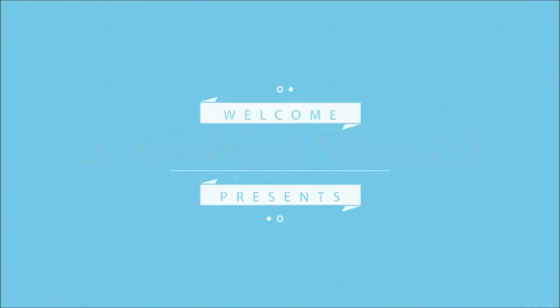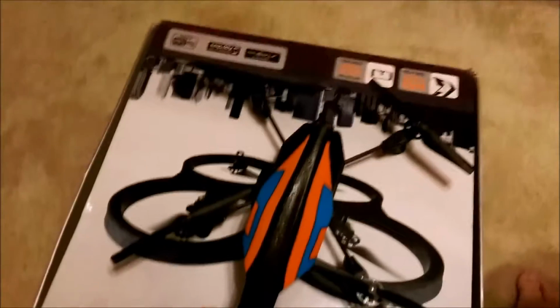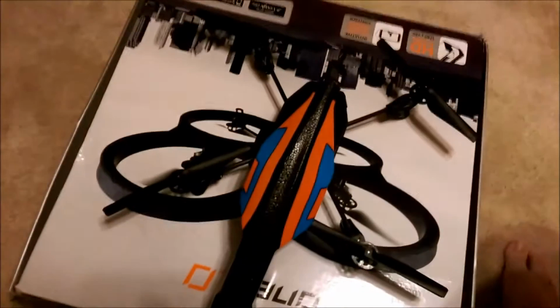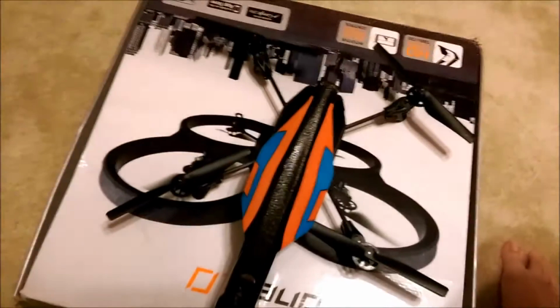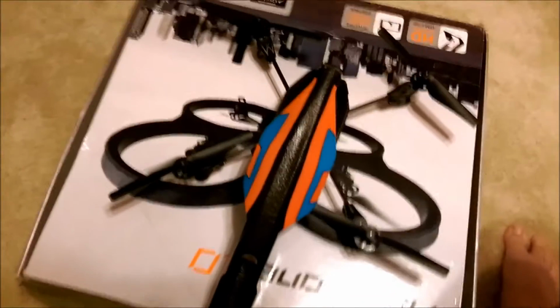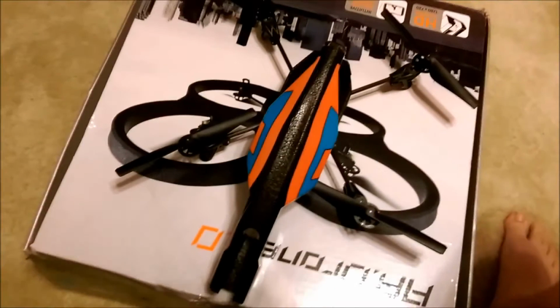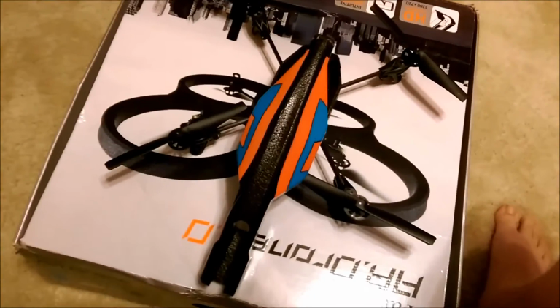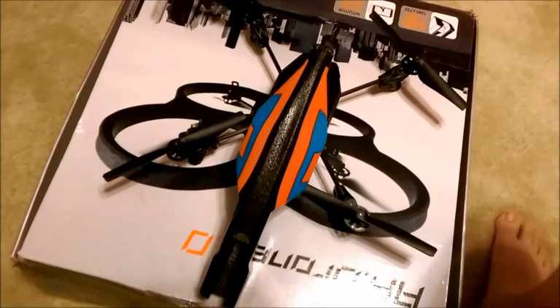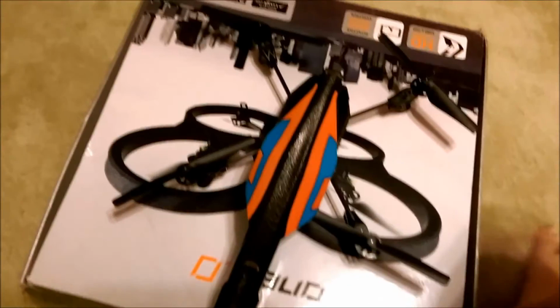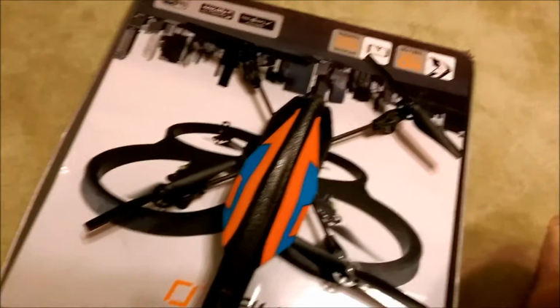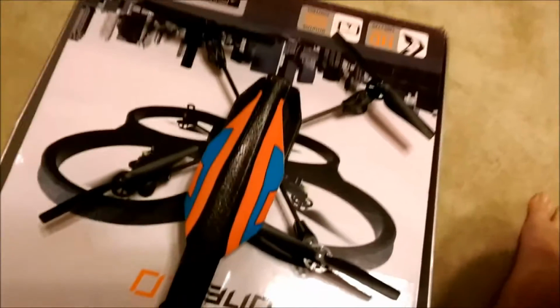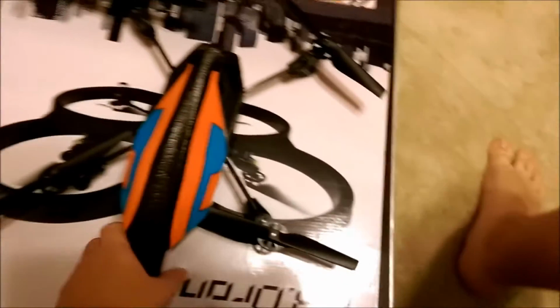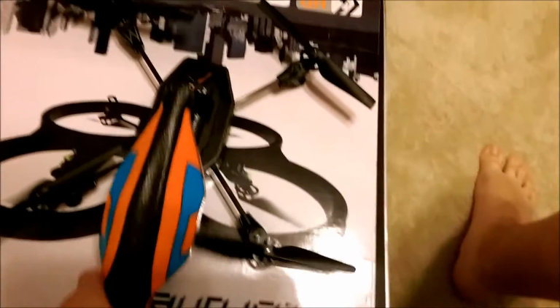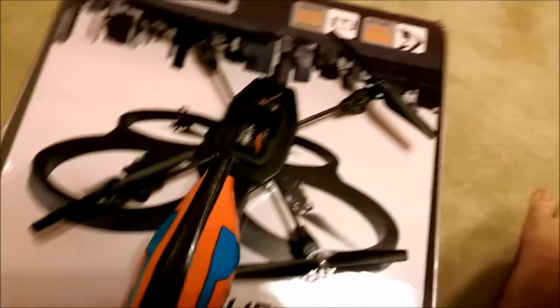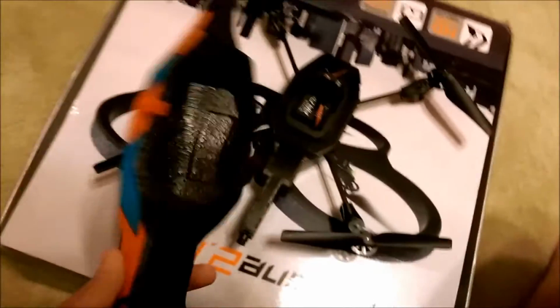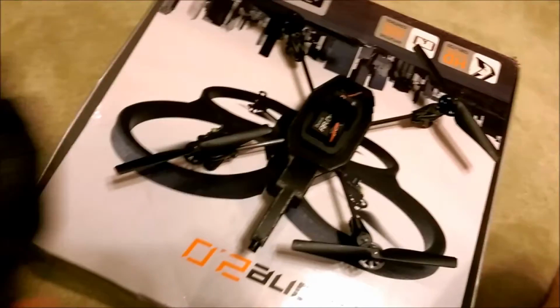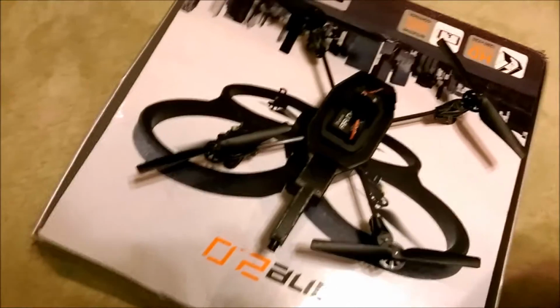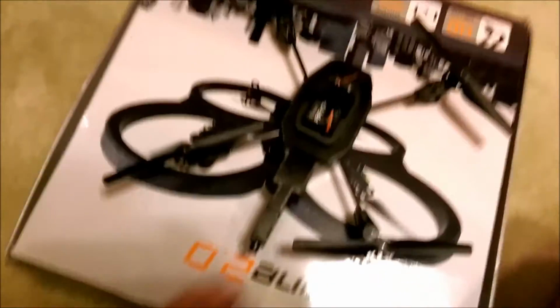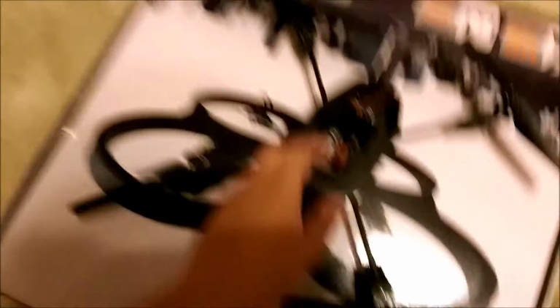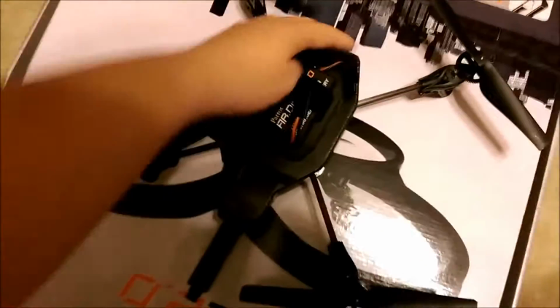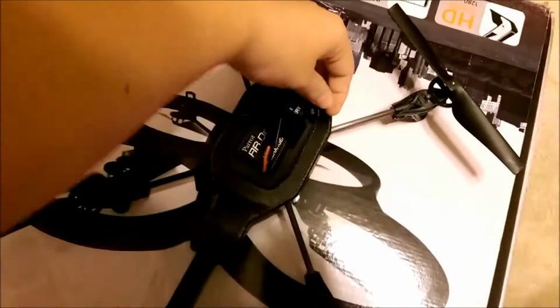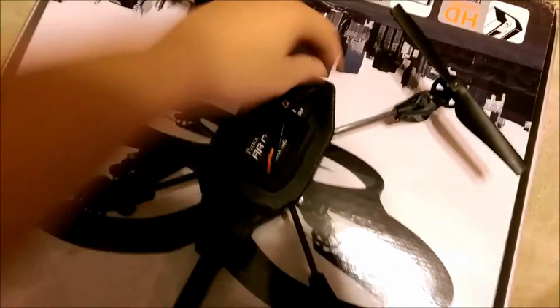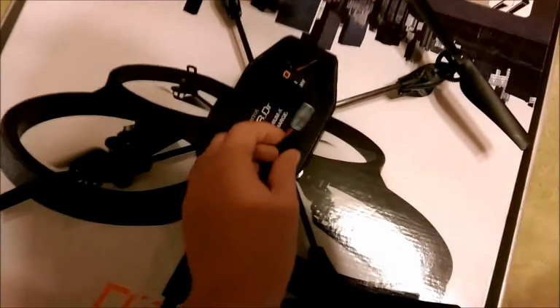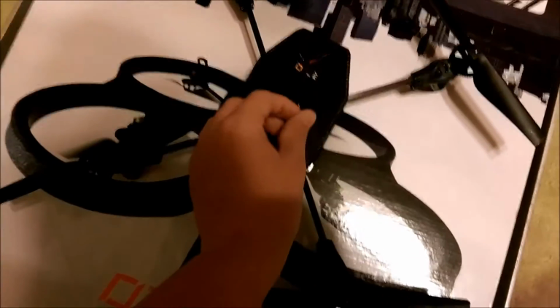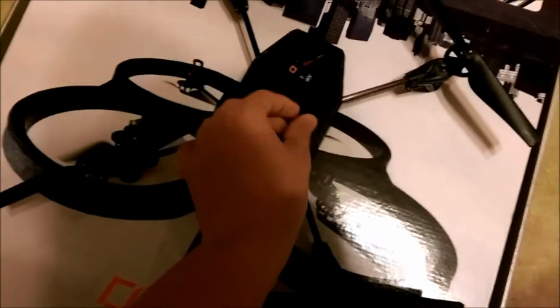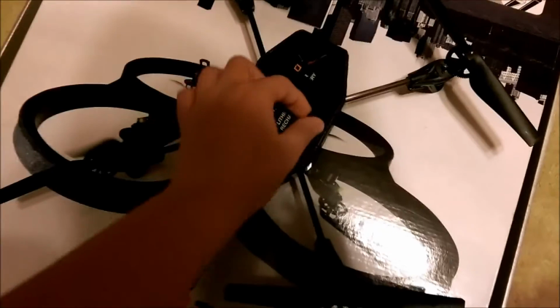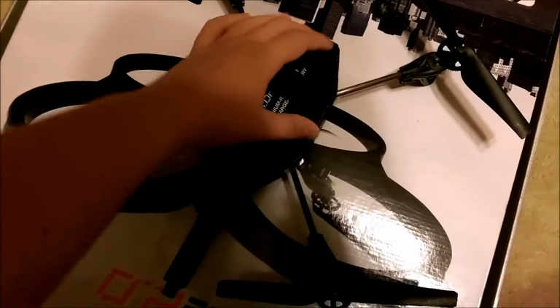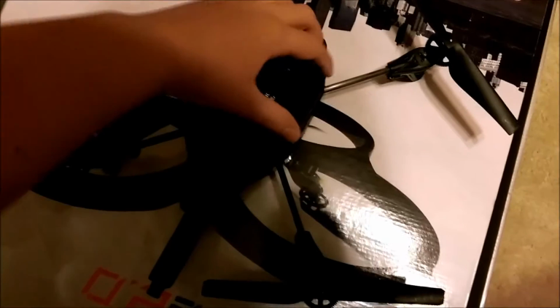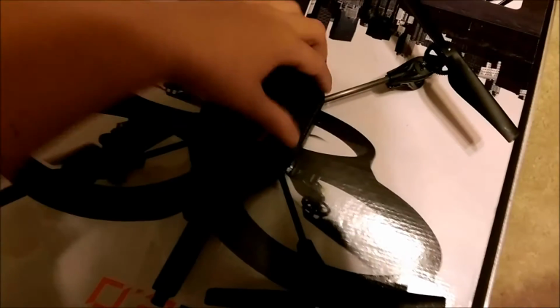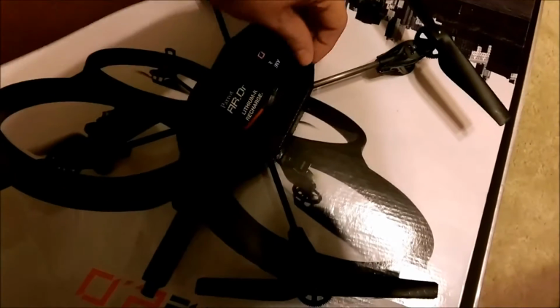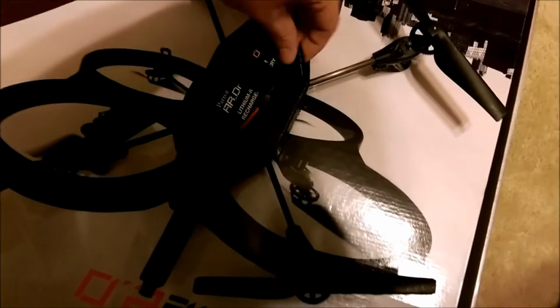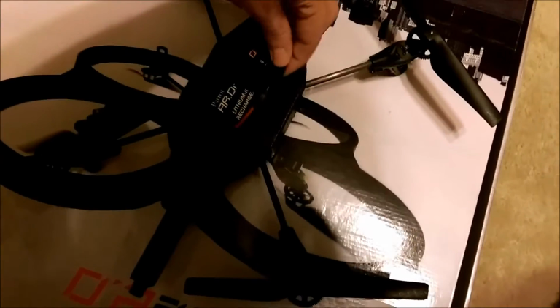Hey guys, Ted here from Meteorite Gaming. Sorry if you hear the vacuum cleaner in the background, but I really don't have much time to make these videos anymore, so I have to do them when I can.